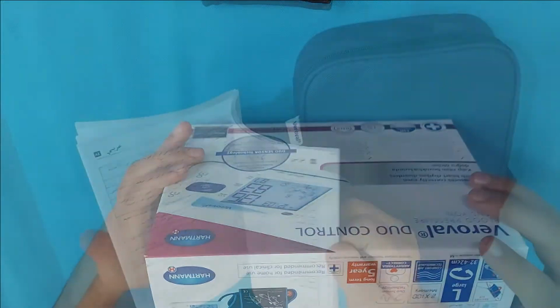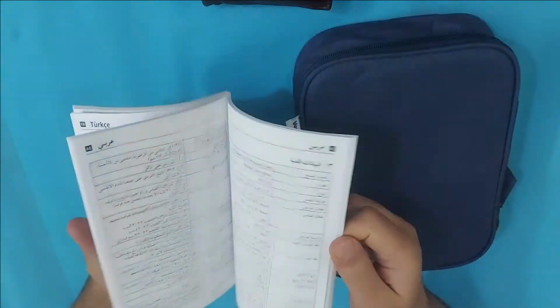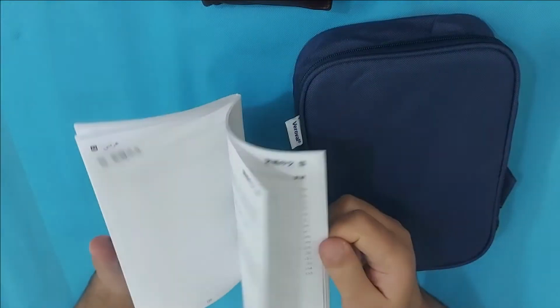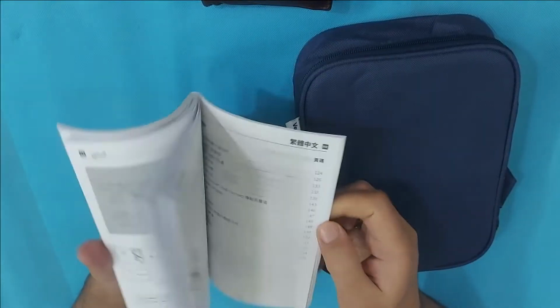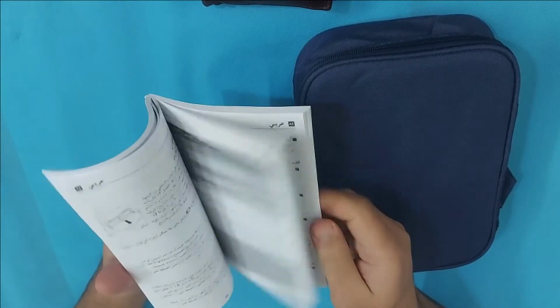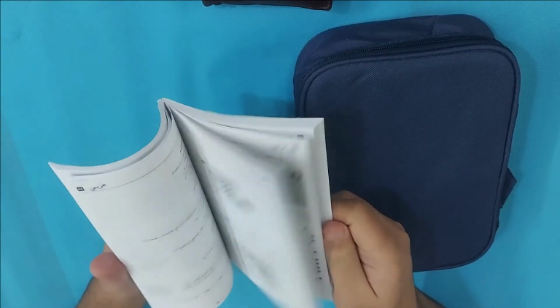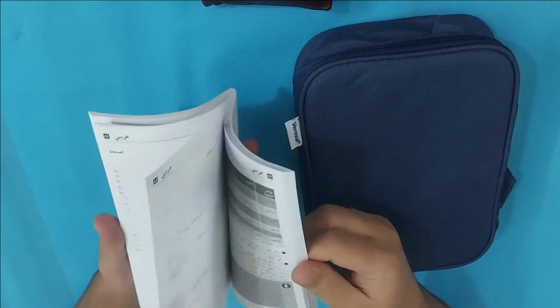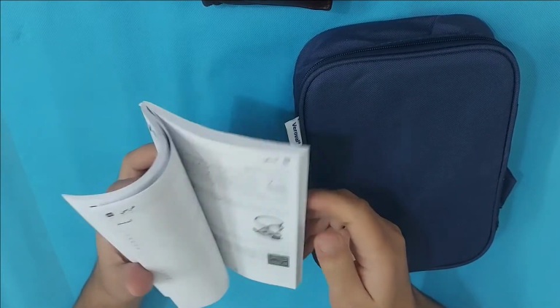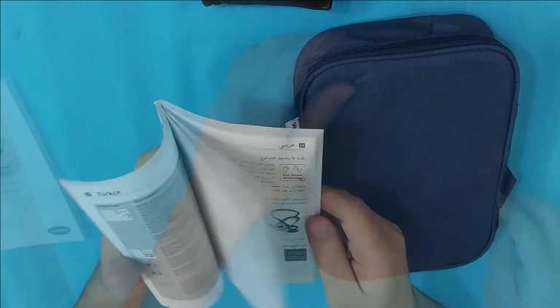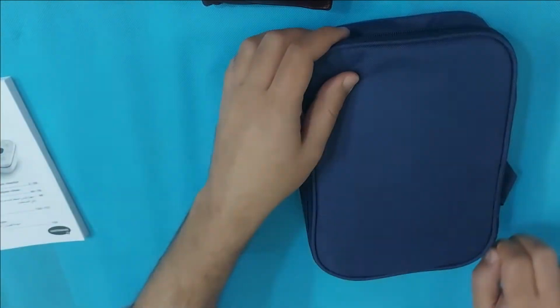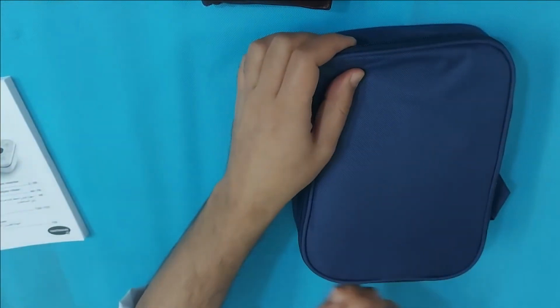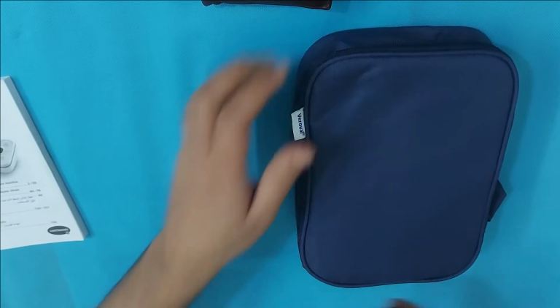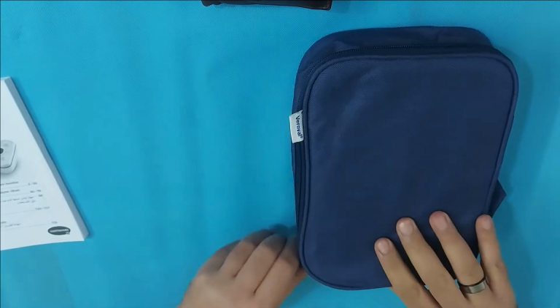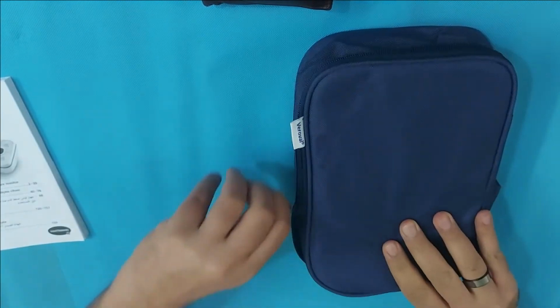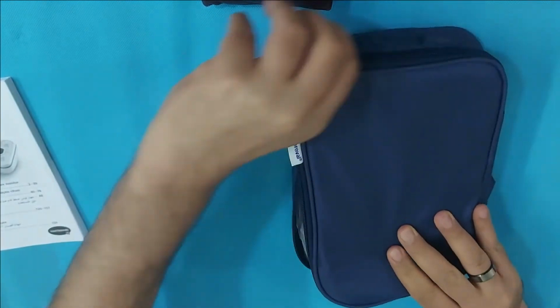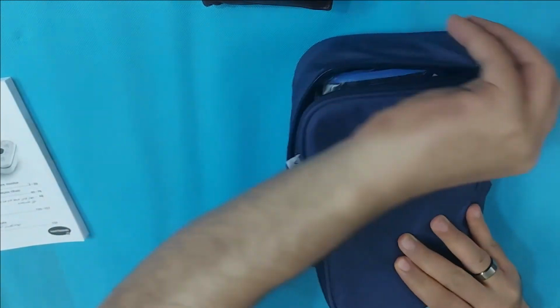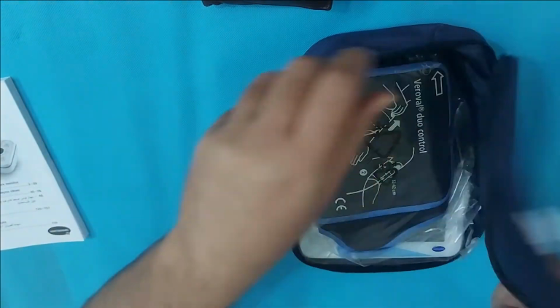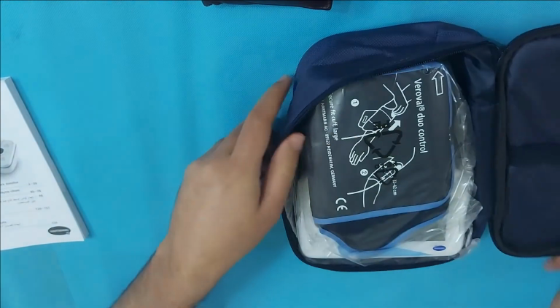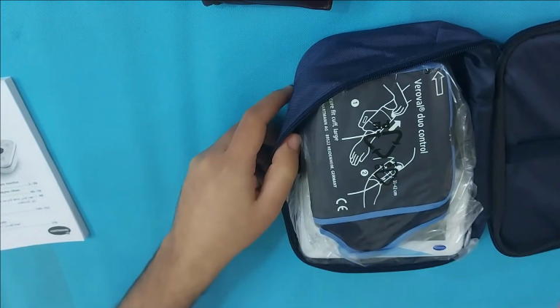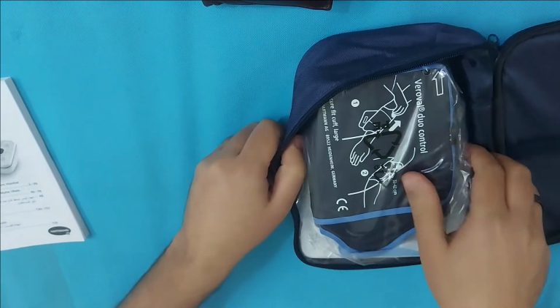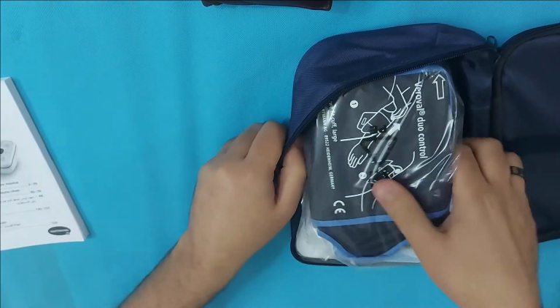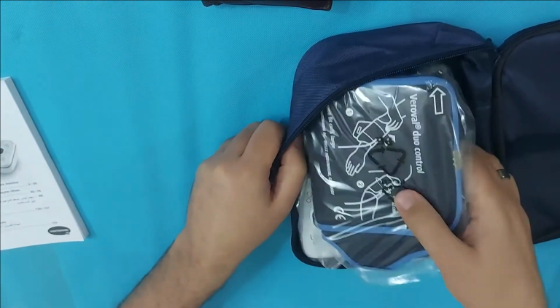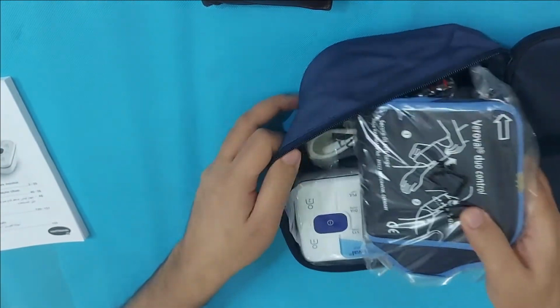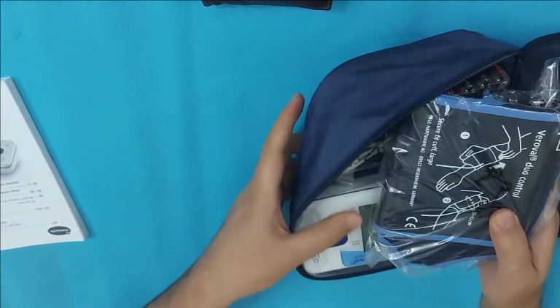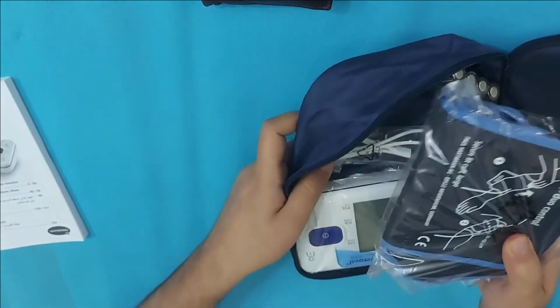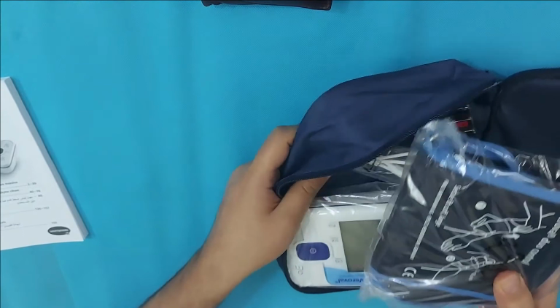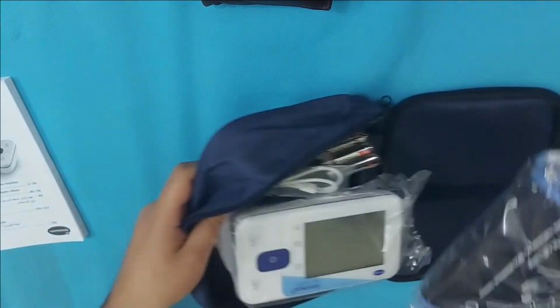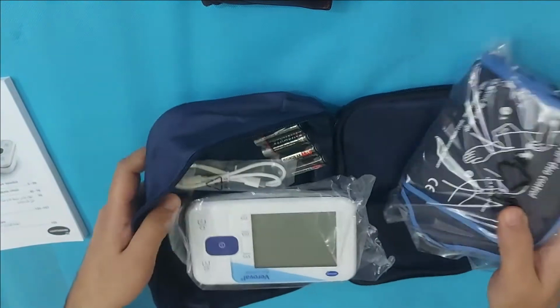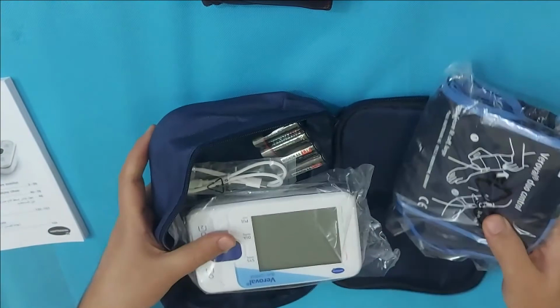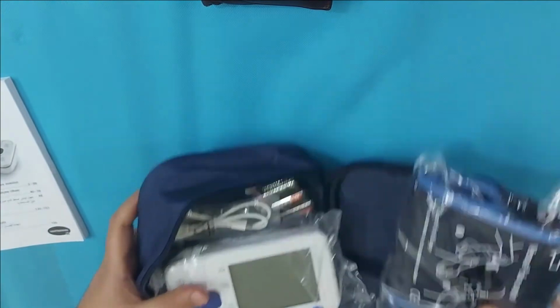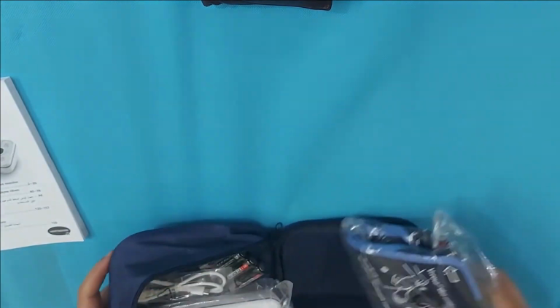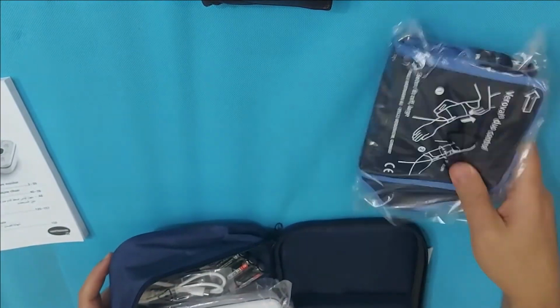You will get a guide manual after unboxing. Inside the carry pouch, there is an inflation cuff, the Hartmann Duo Control Blood Pressure Monitor, and battery cells for this device.